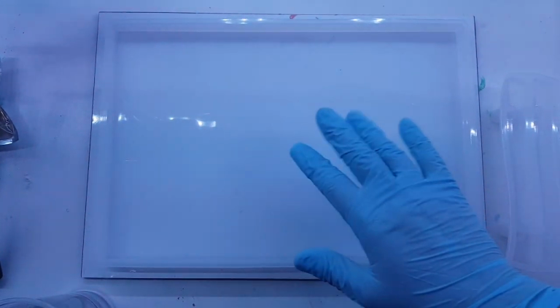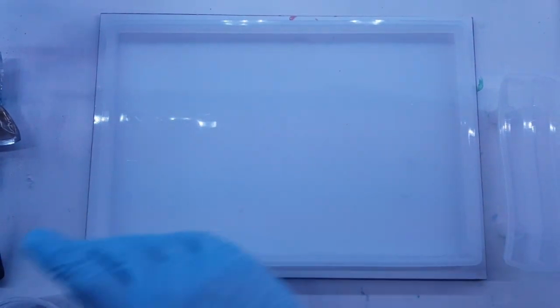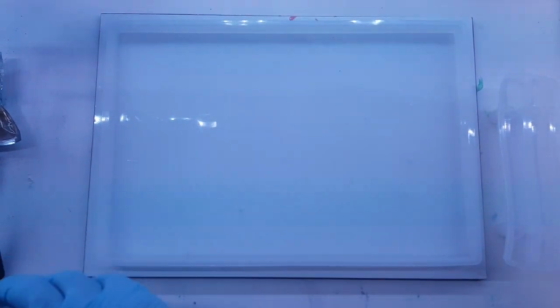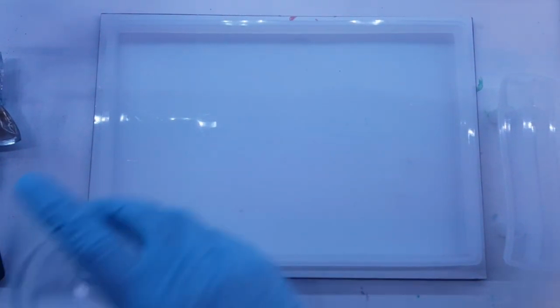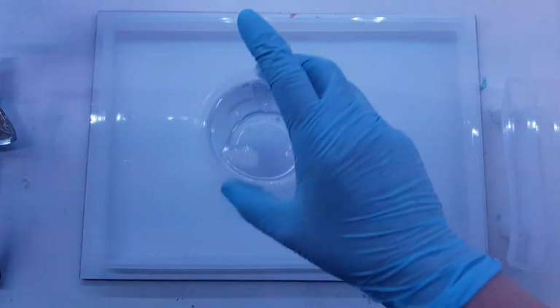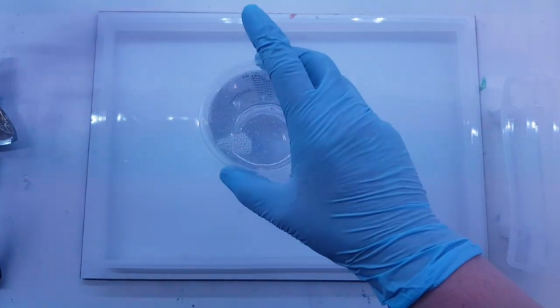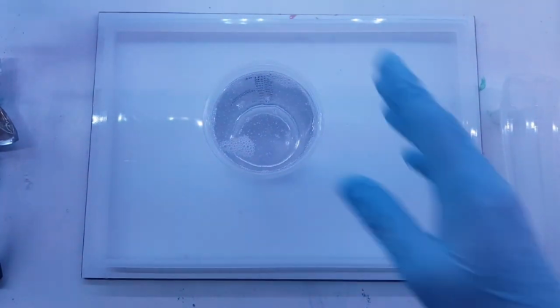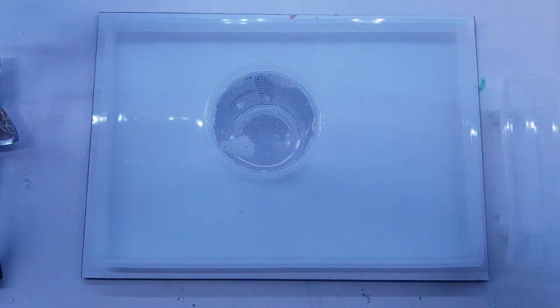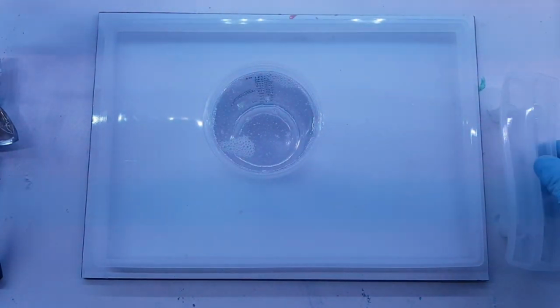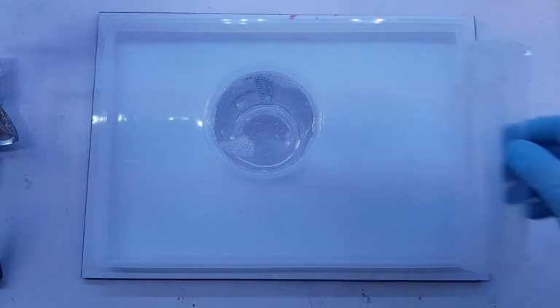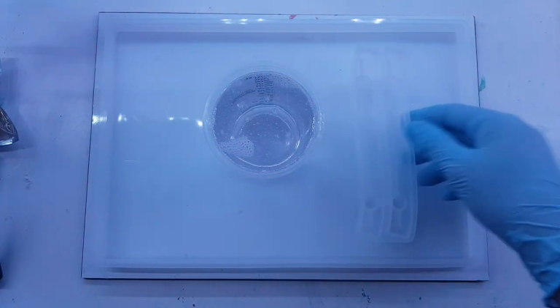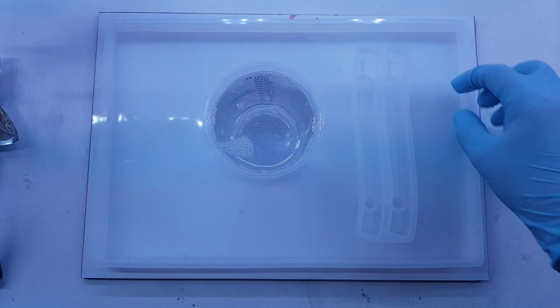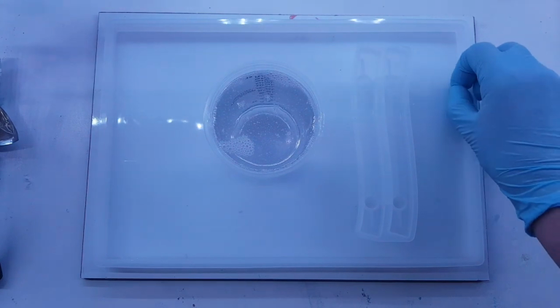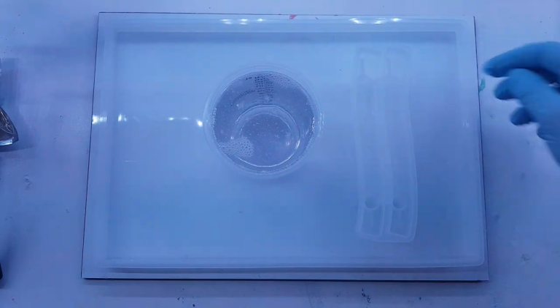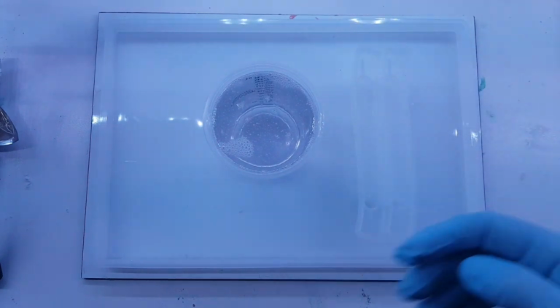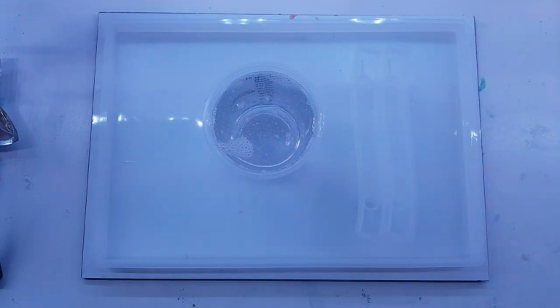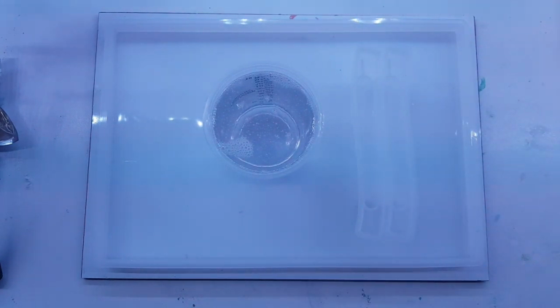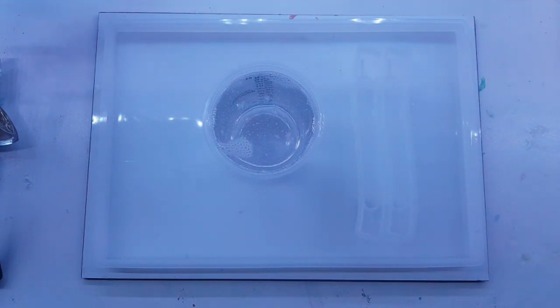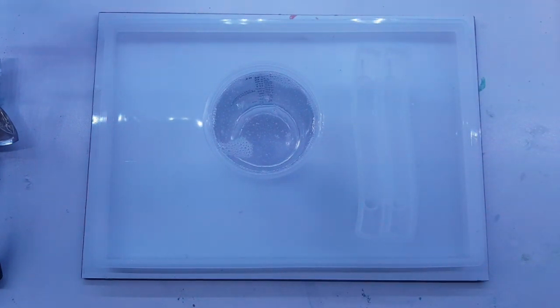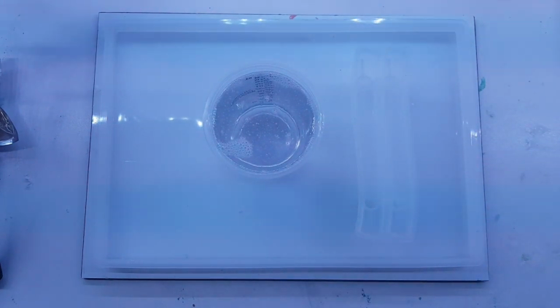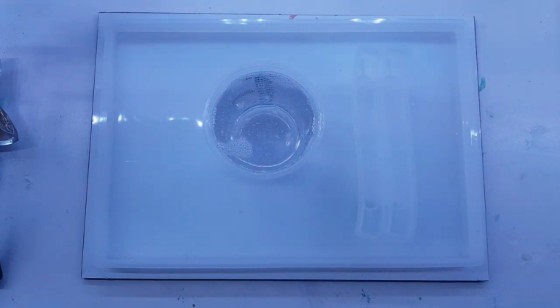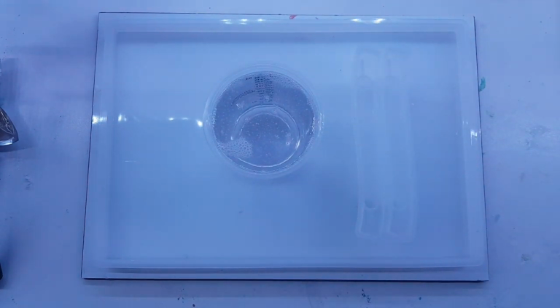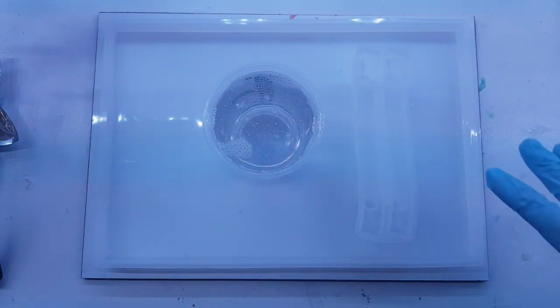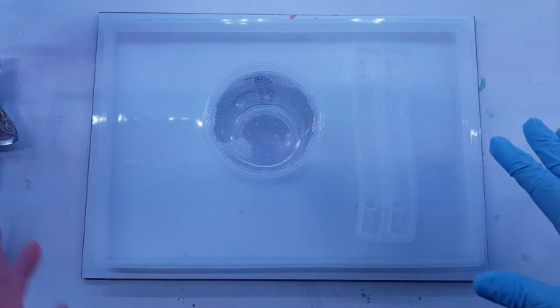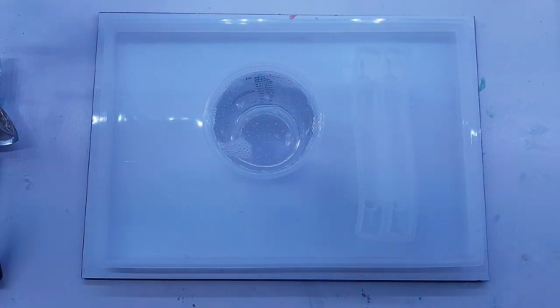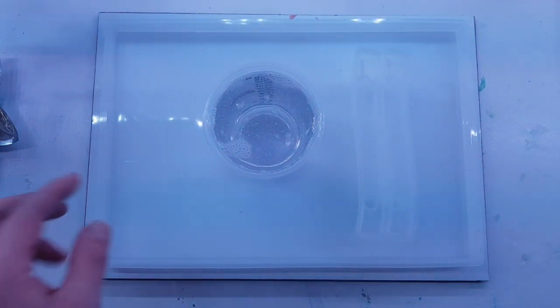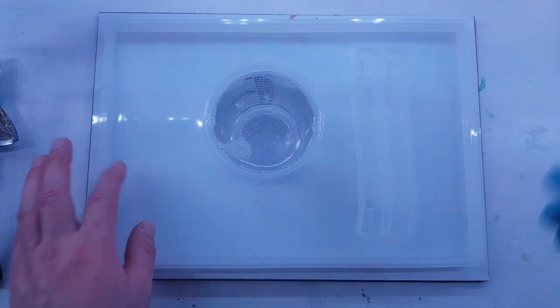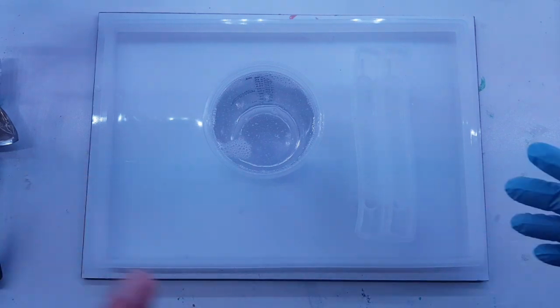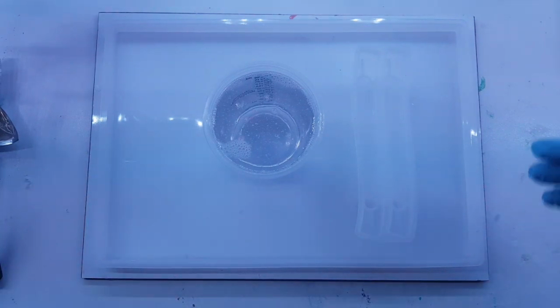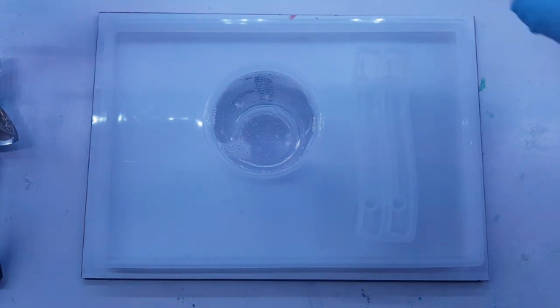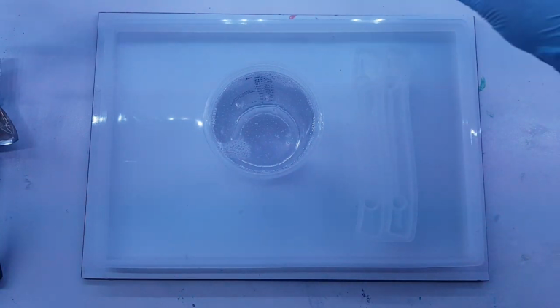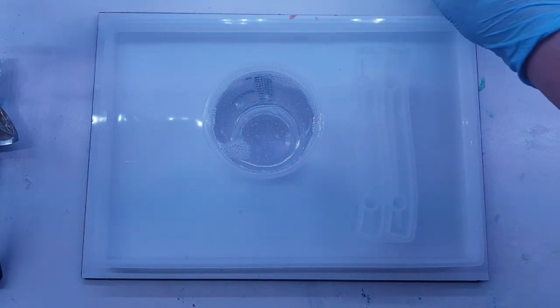Hi guys, it's Ray from Ray's Turquoise Turtle. Today I am starting a tray project. This is going to be my interpretation of a Northern Lights tray.